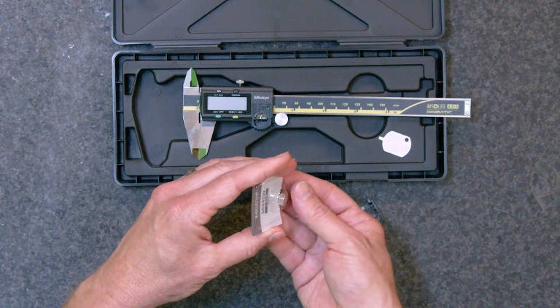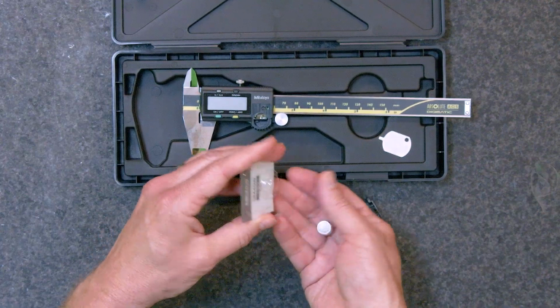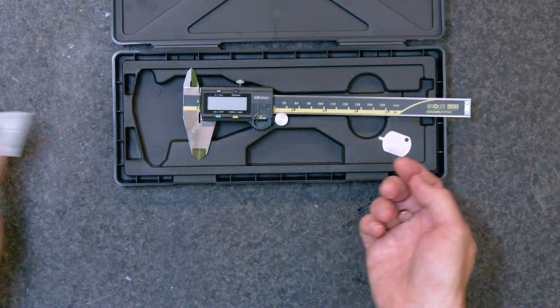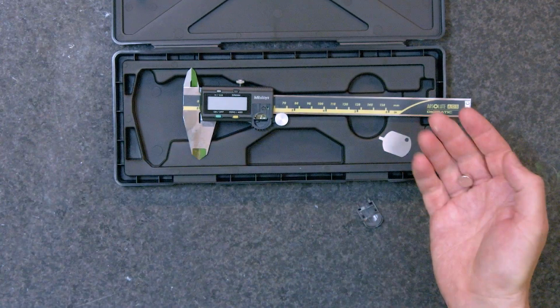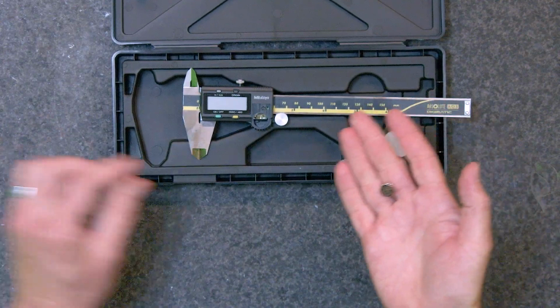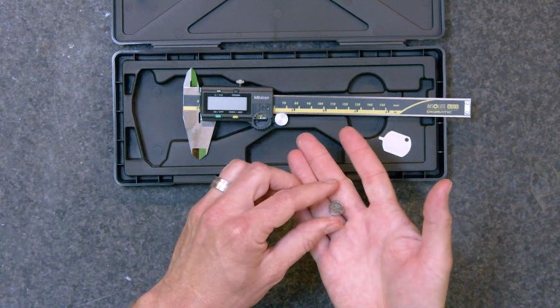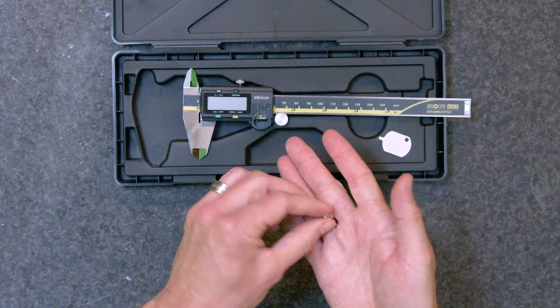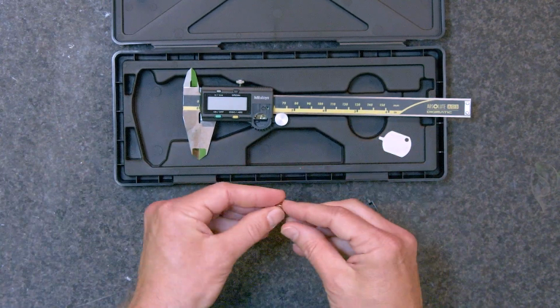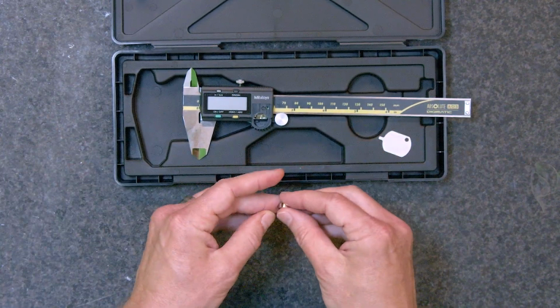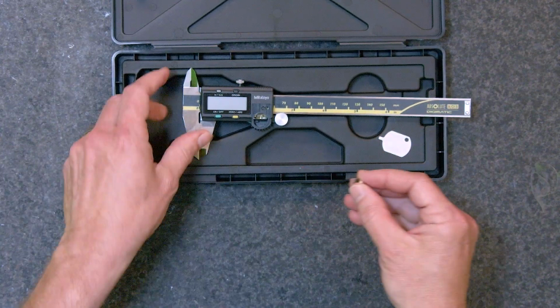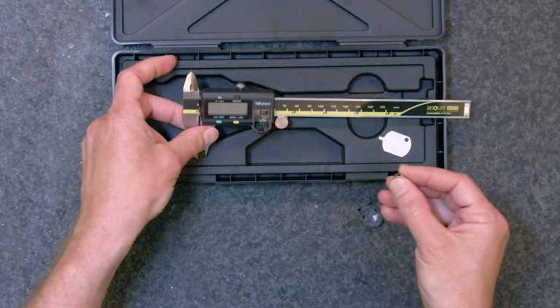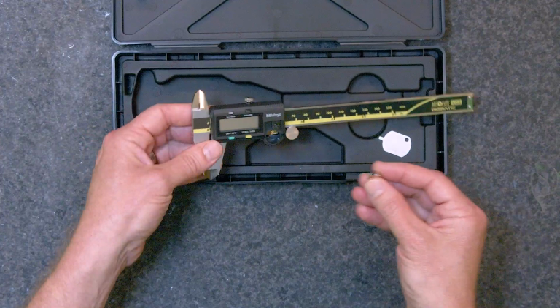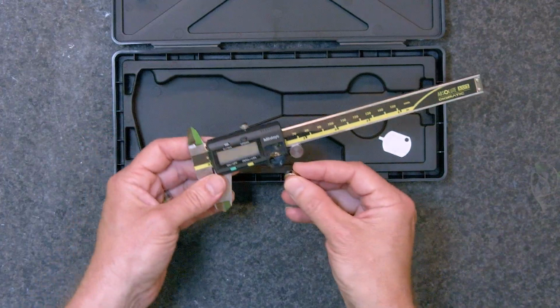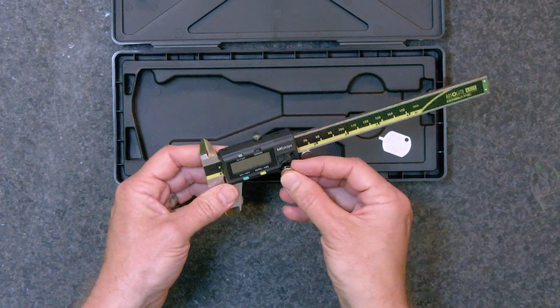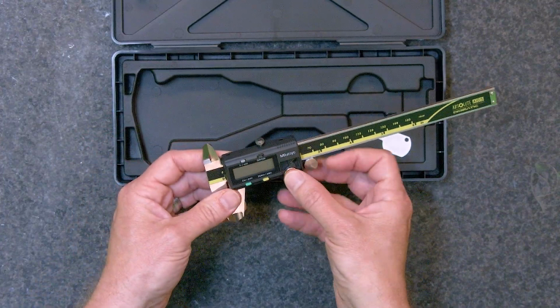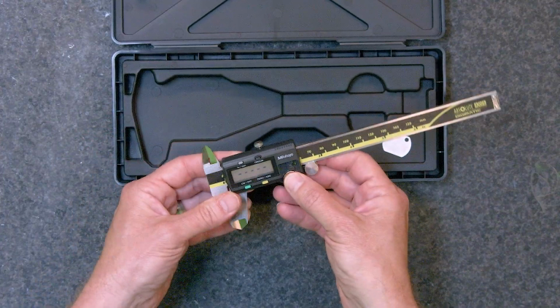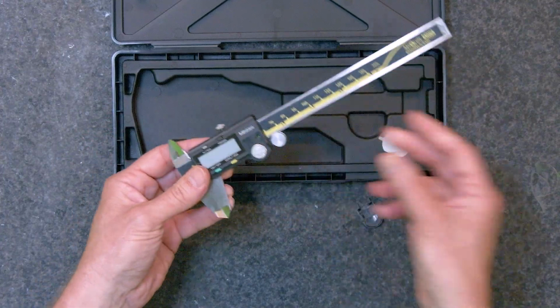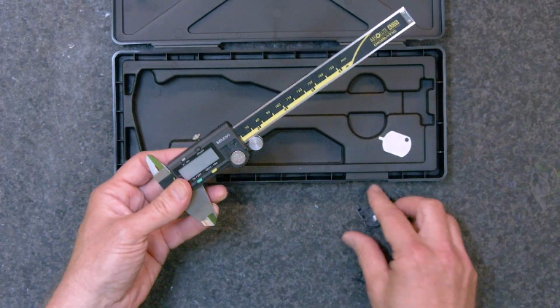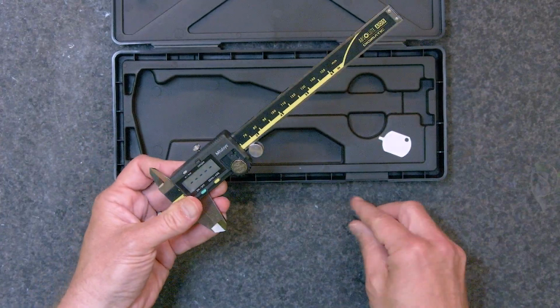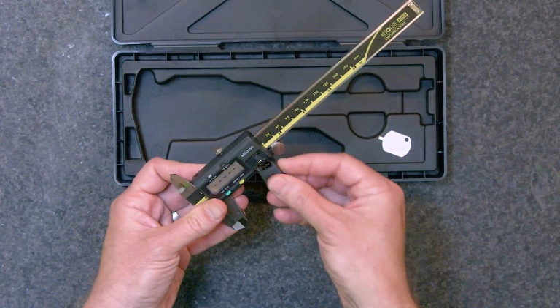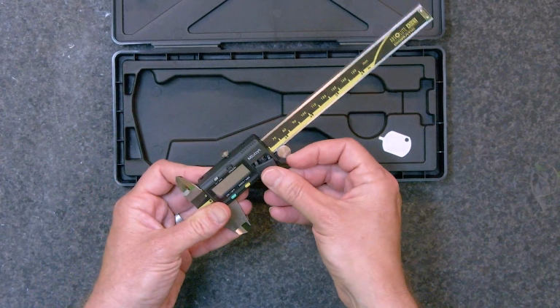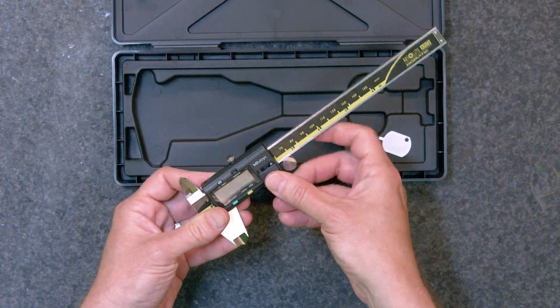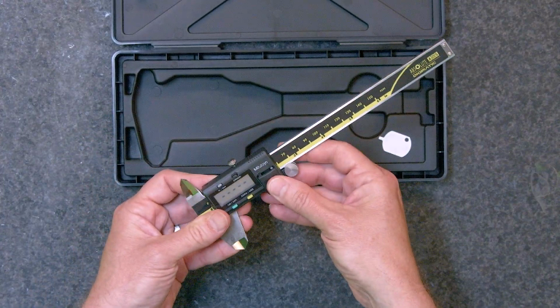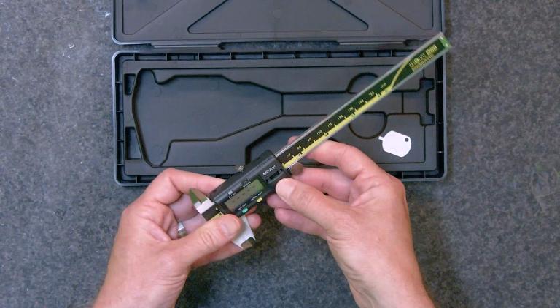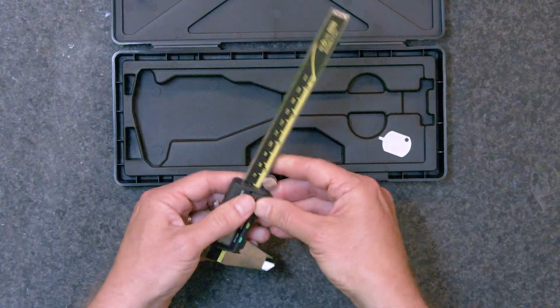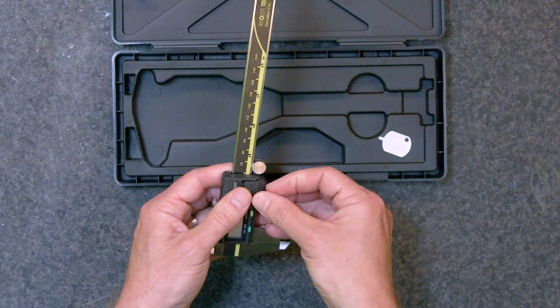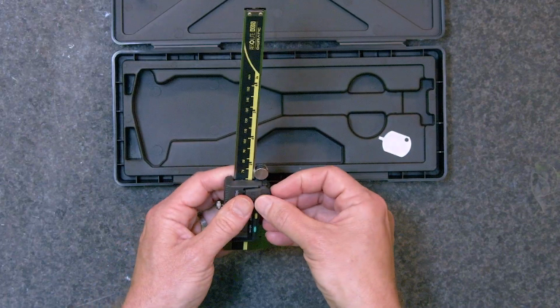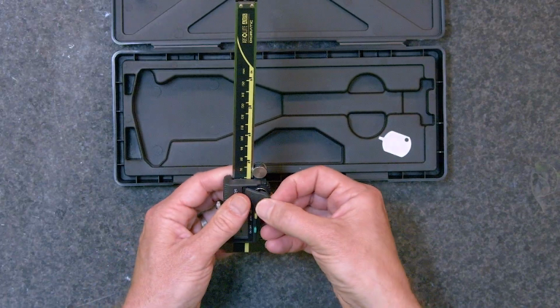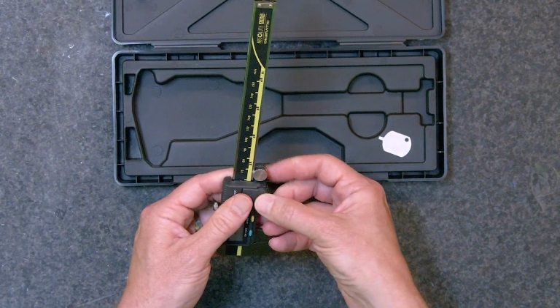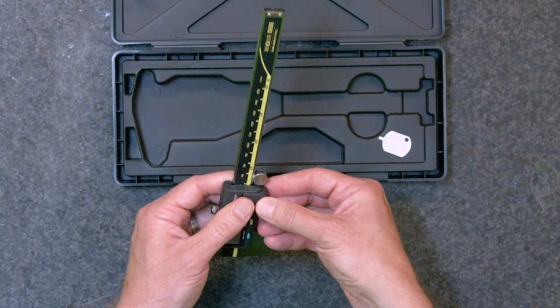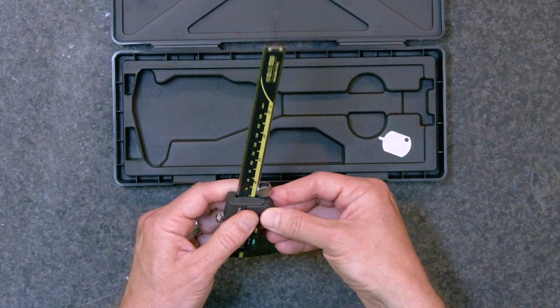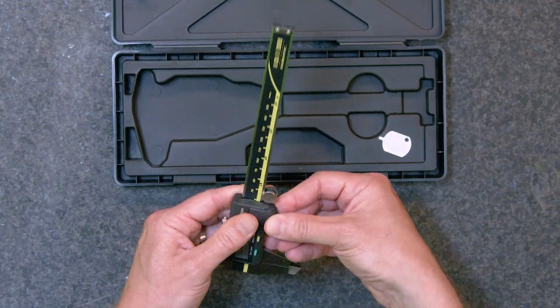Once the battery is removed from the packaging, install the battery as shown into the caliper, ensuring correct polarity. Then simply re-secure the cover until you hear a soft click and you are done.